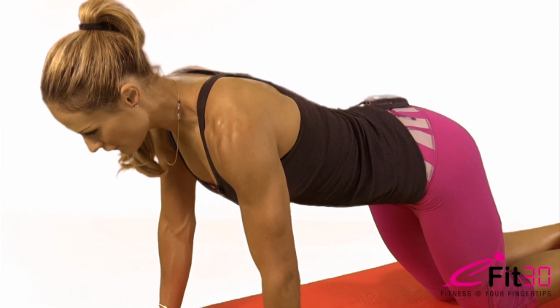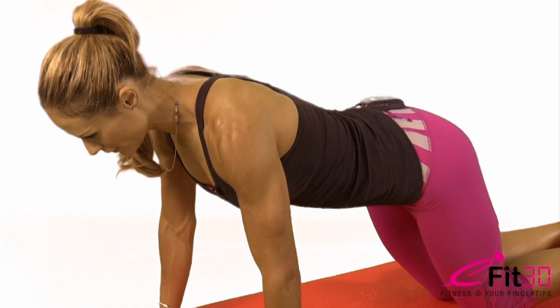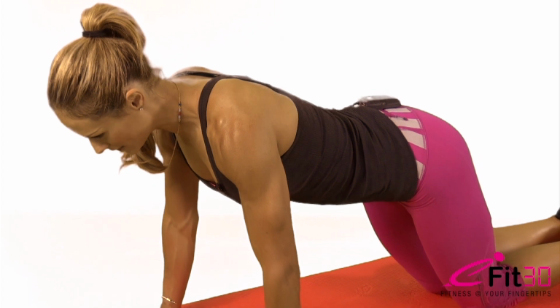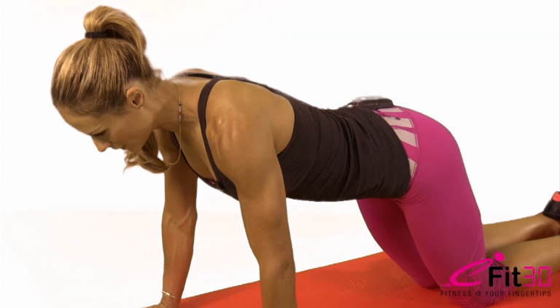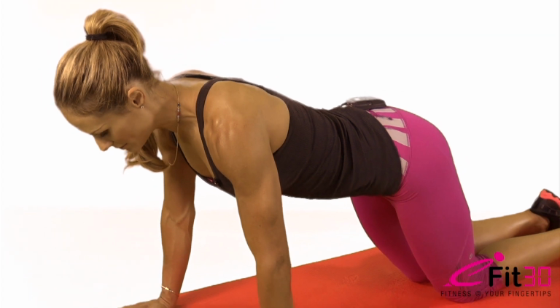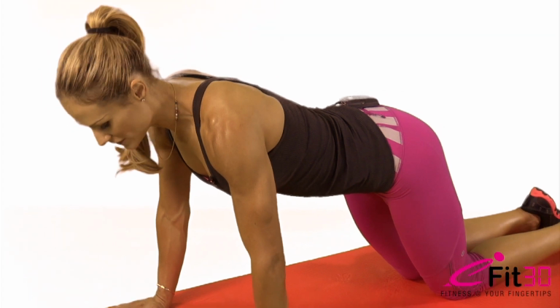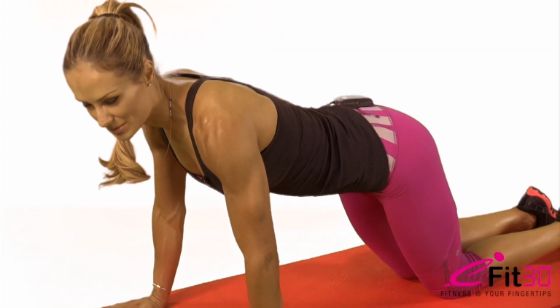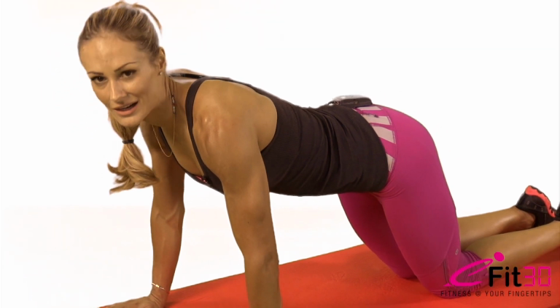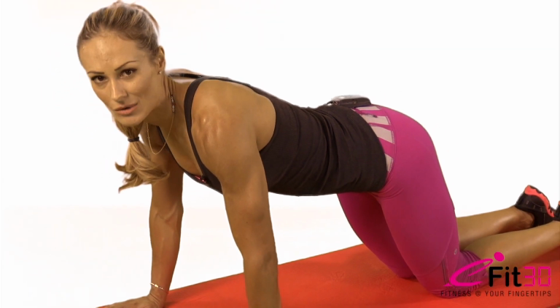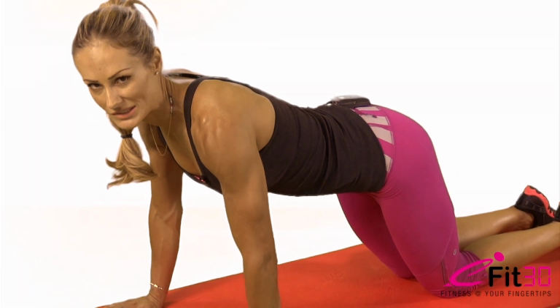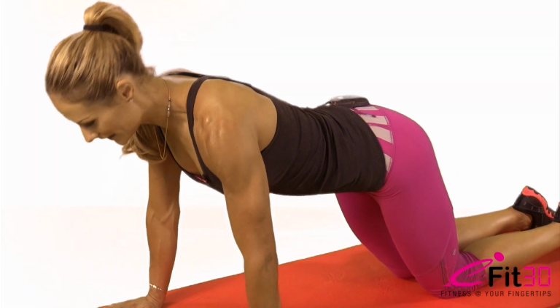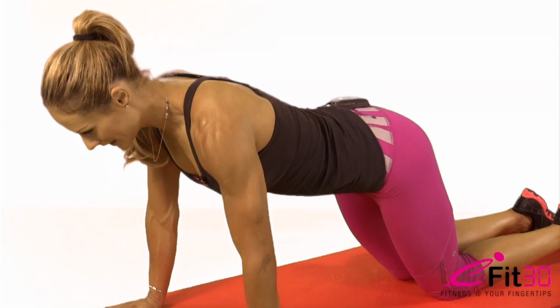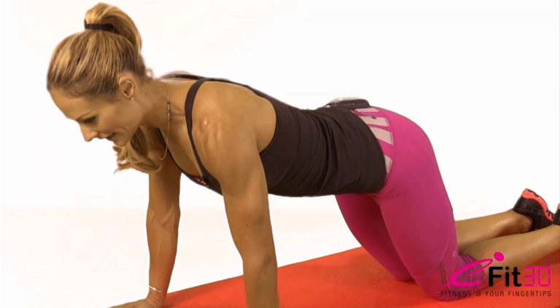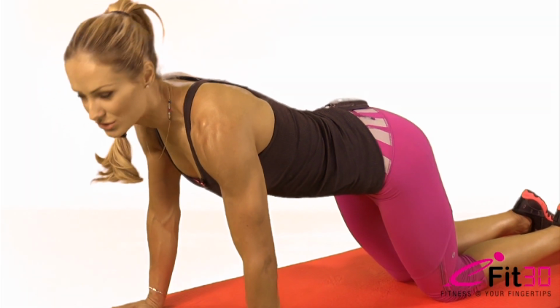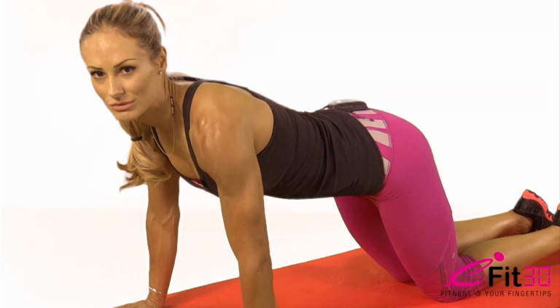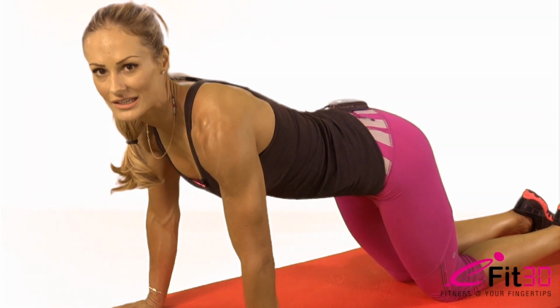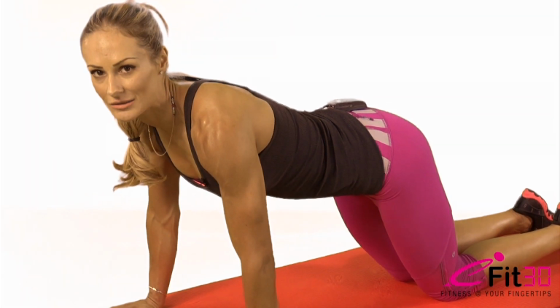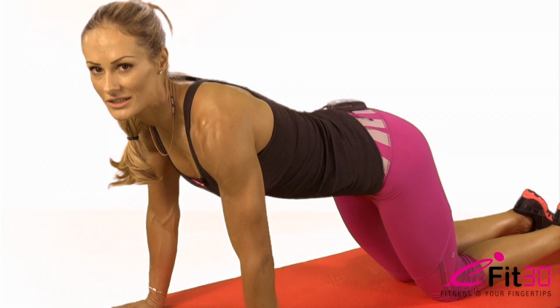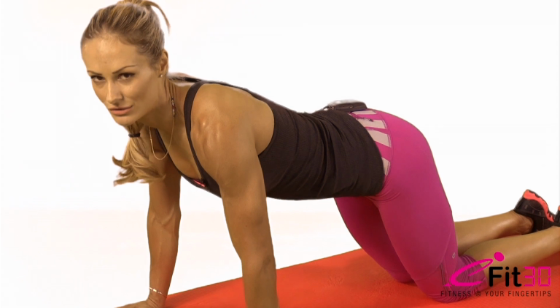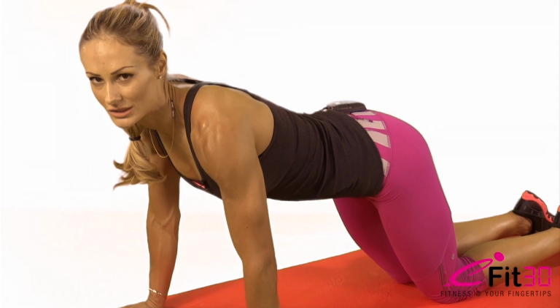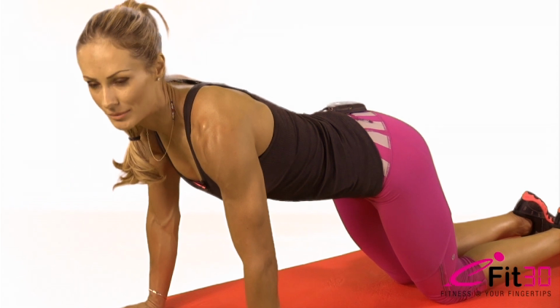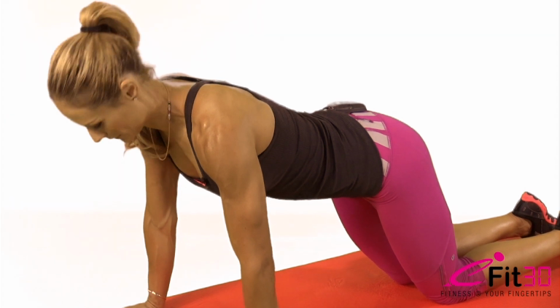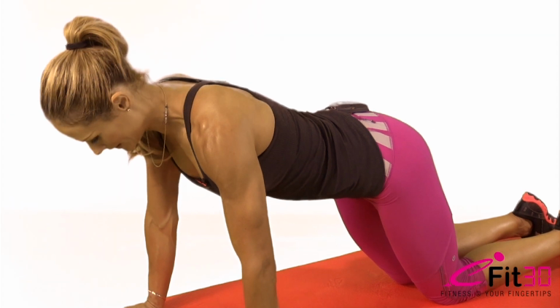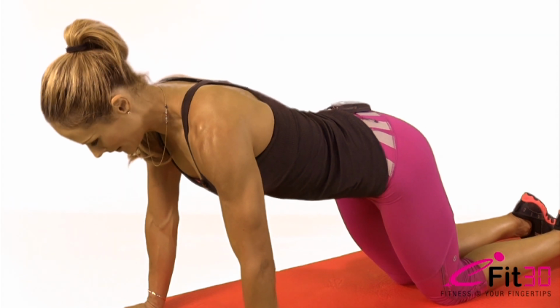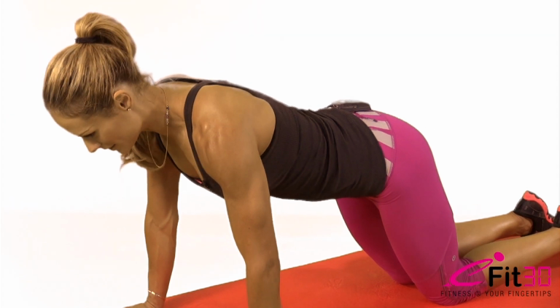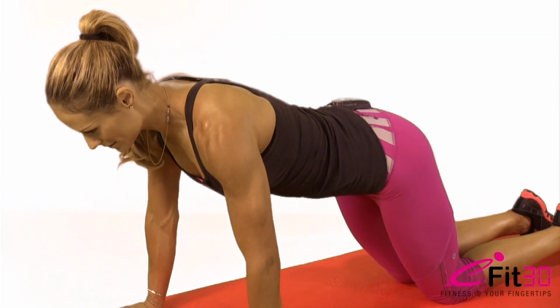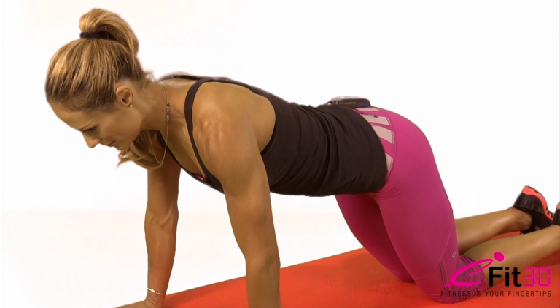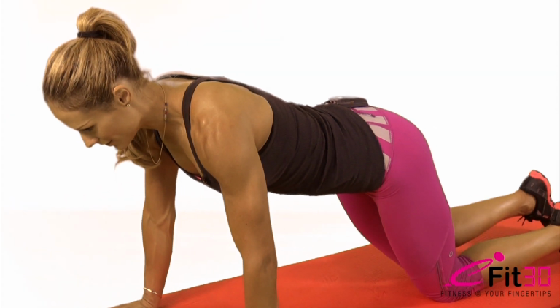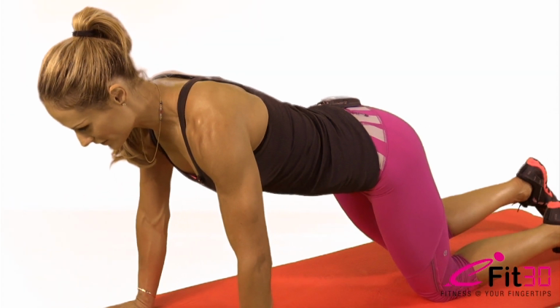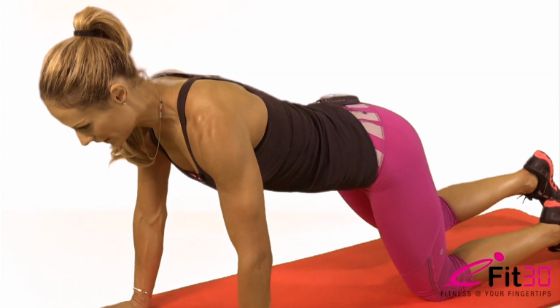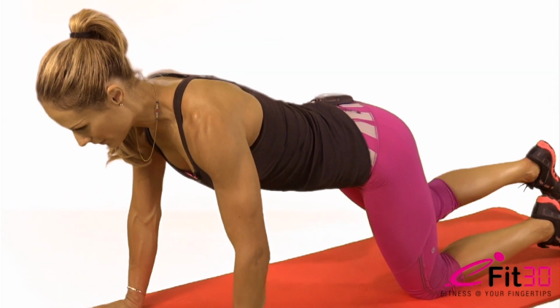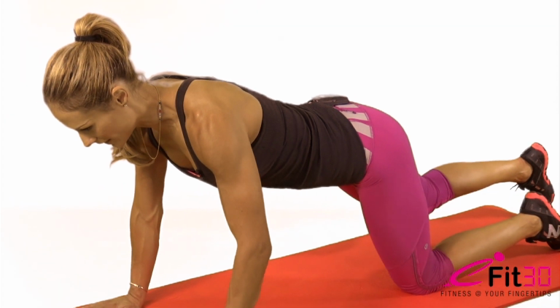Very slowly, you're going to be lifting opposite arm, opposite leg, keeping the shoulders and the hips in their neutral alignment. Nice and slow, lots of stability required here.